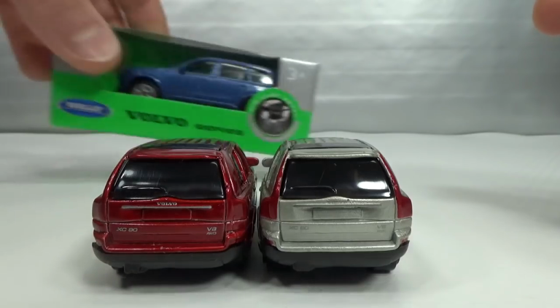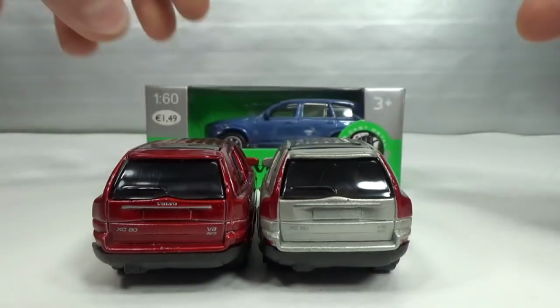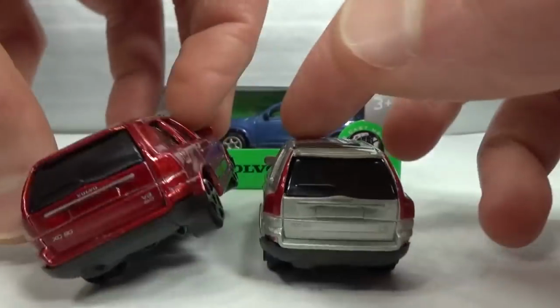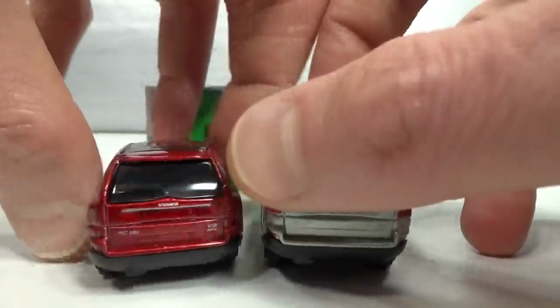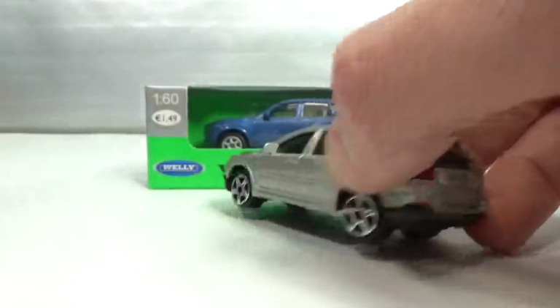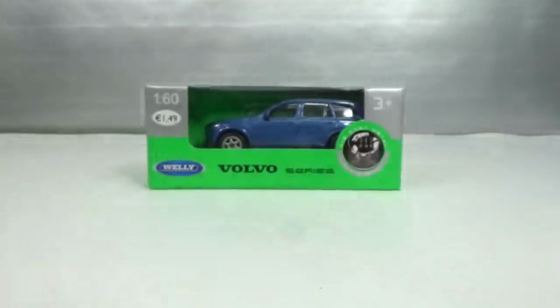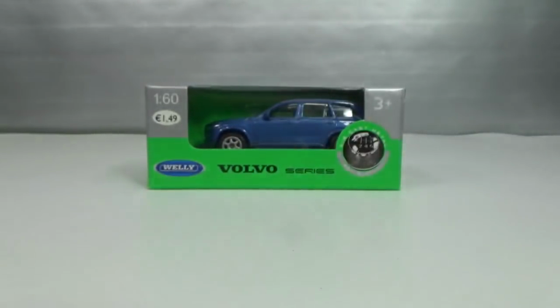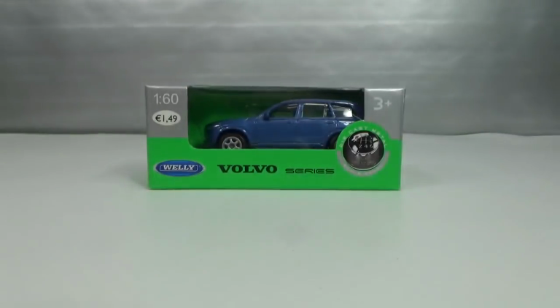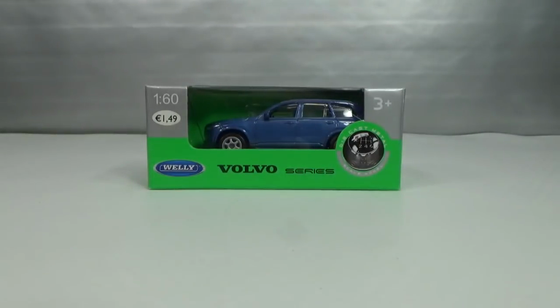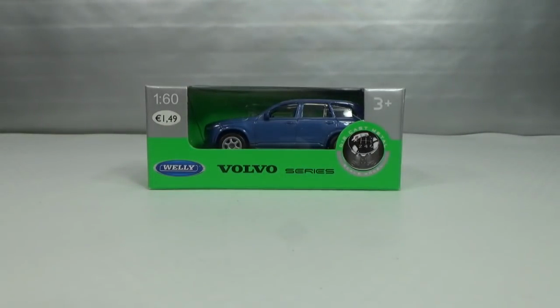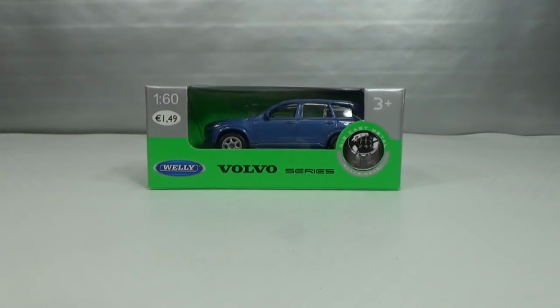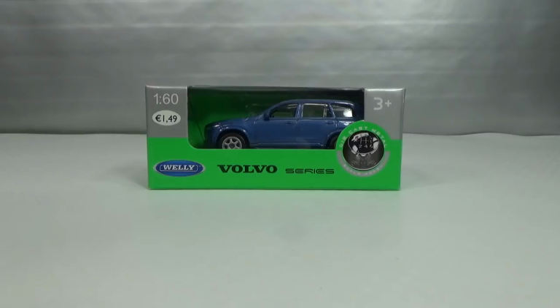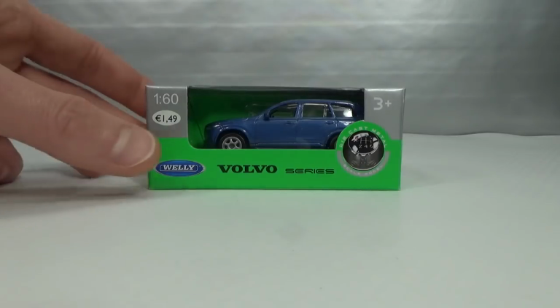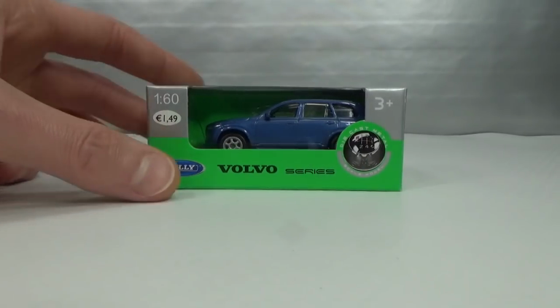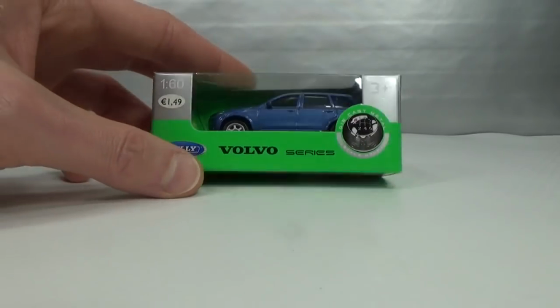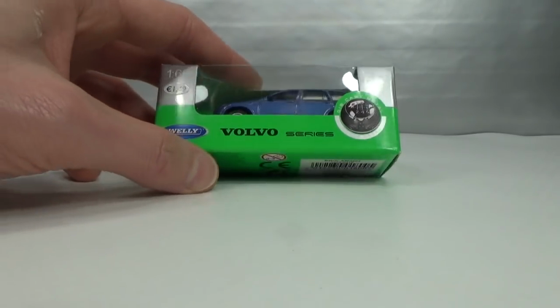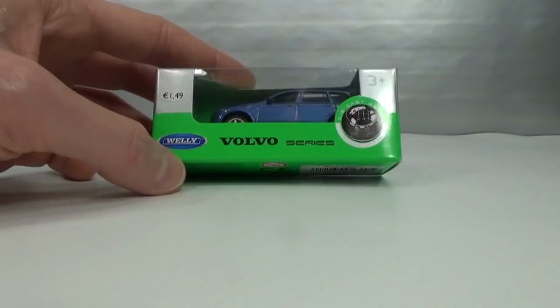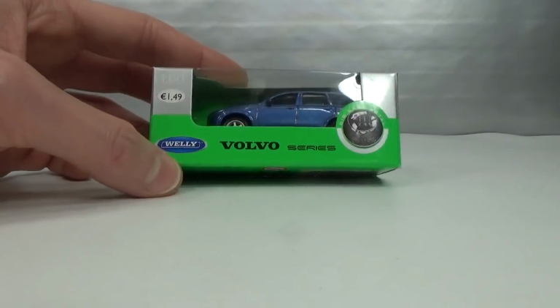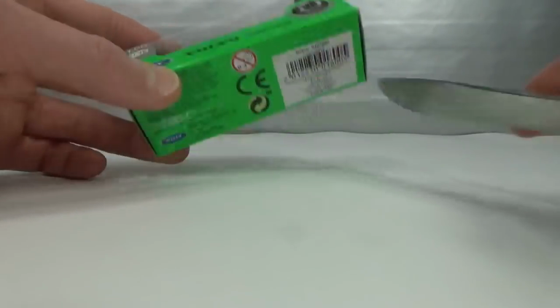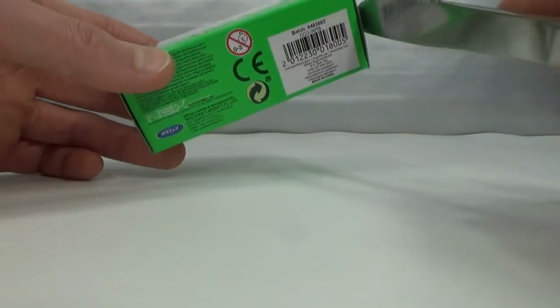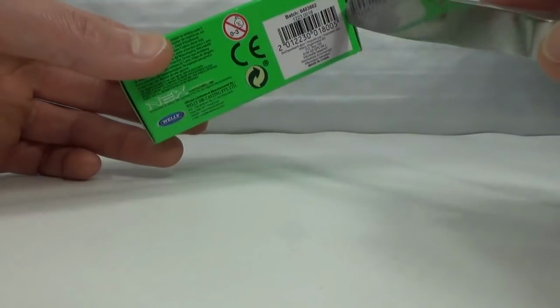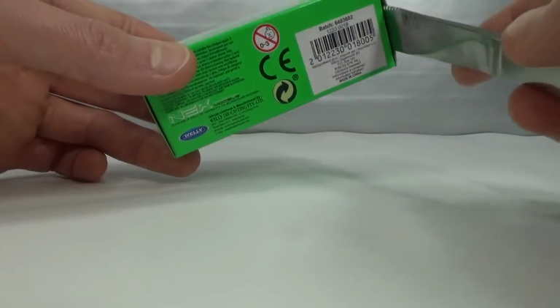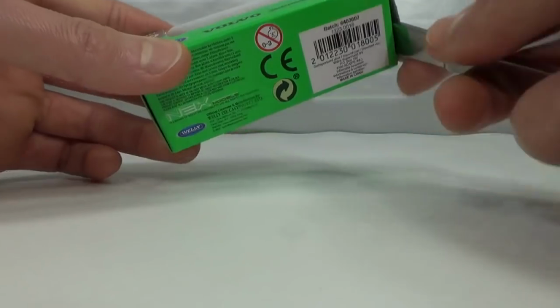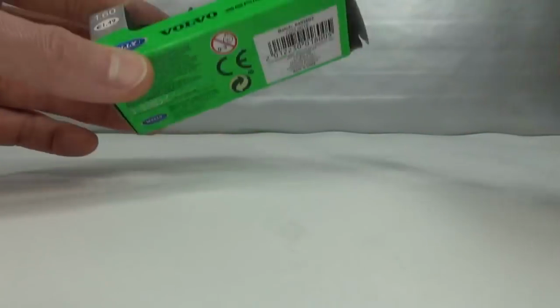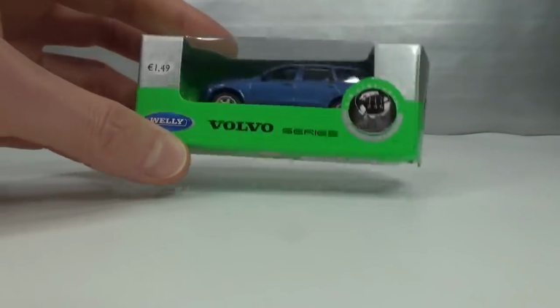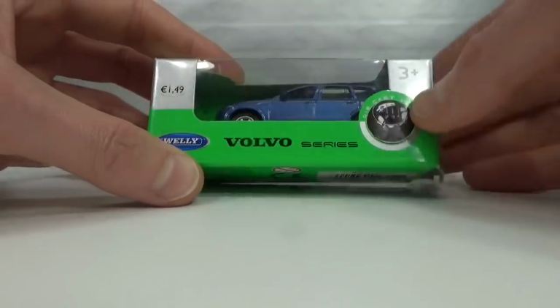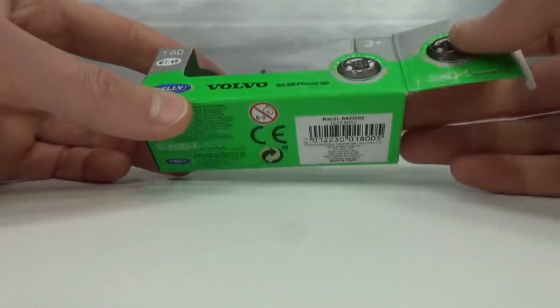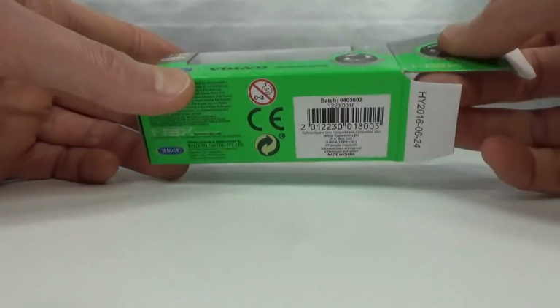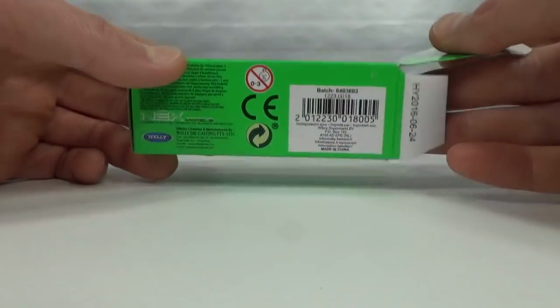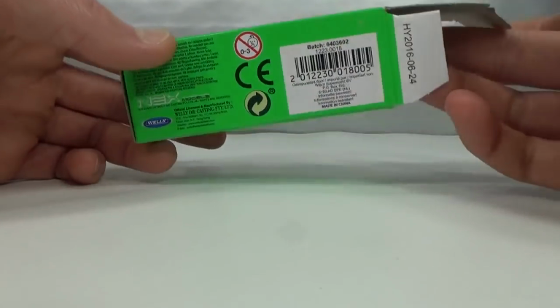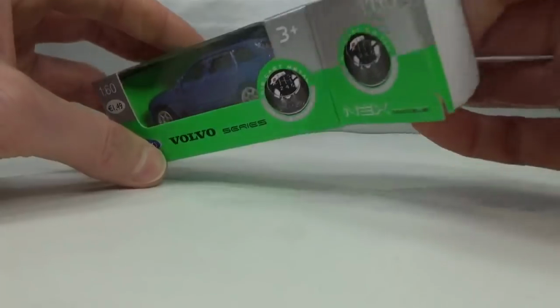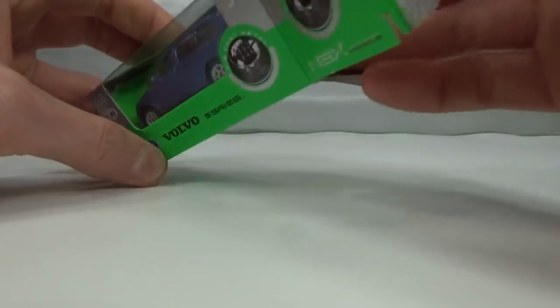Then we get to Welly. Welly also has the C30 by the way, but I don't have an example of that. I have this newer model XC90 — newer than the Maestro one.